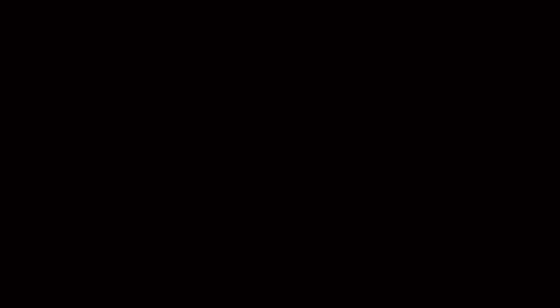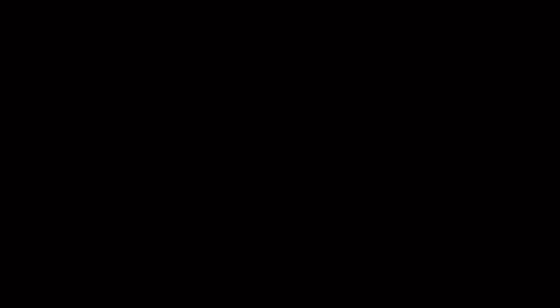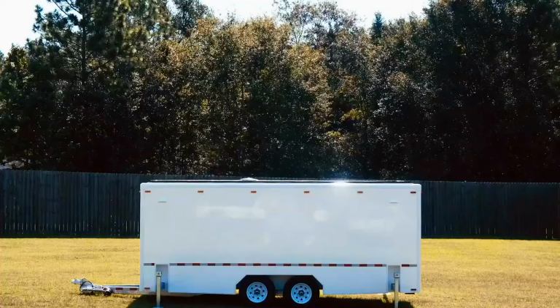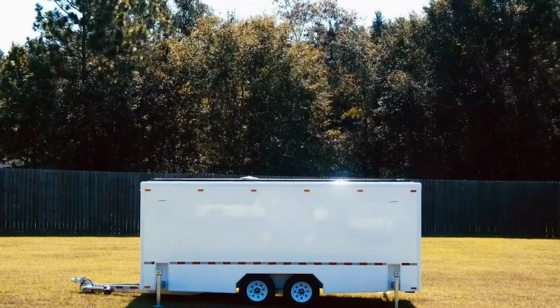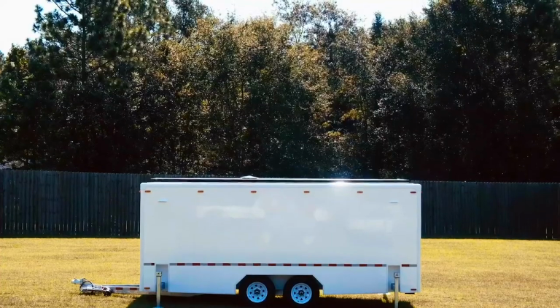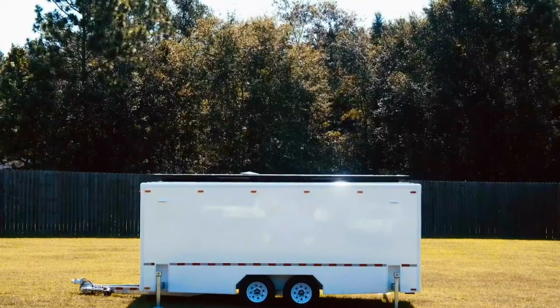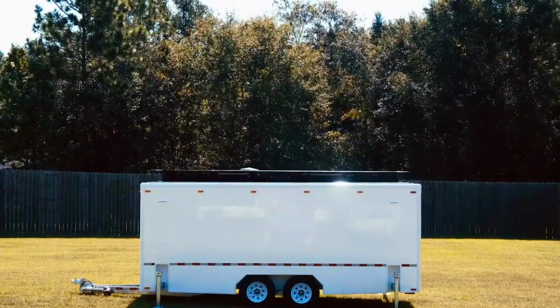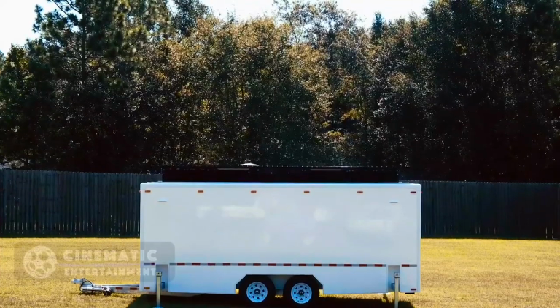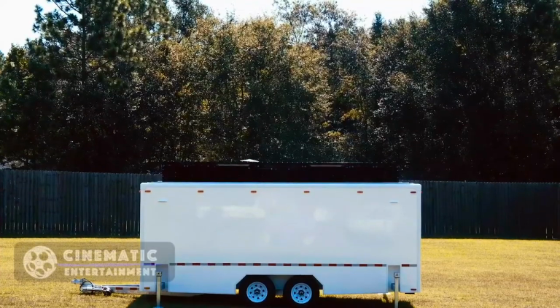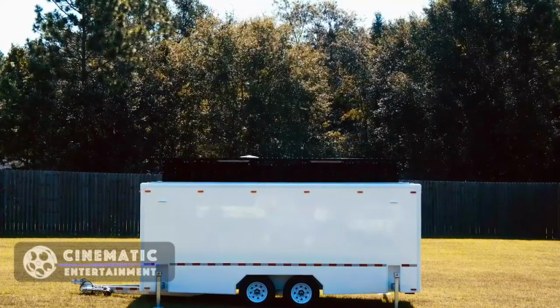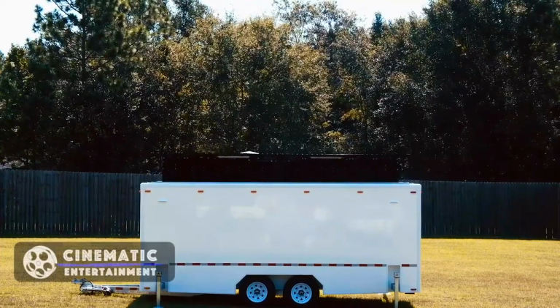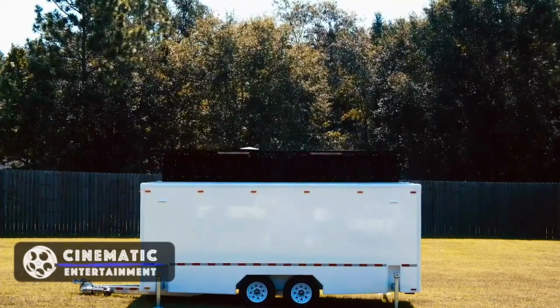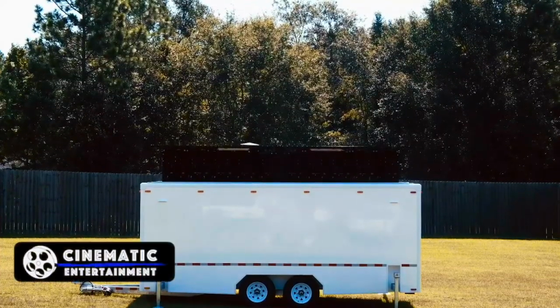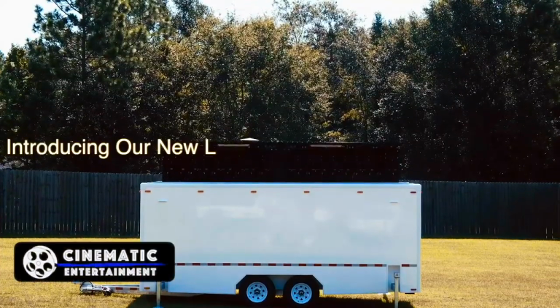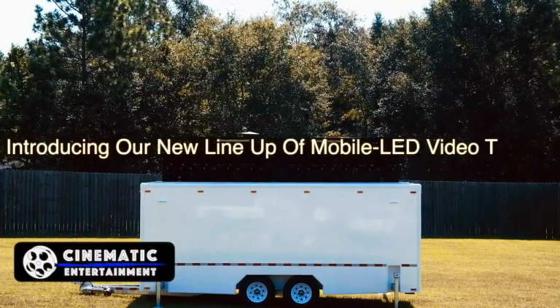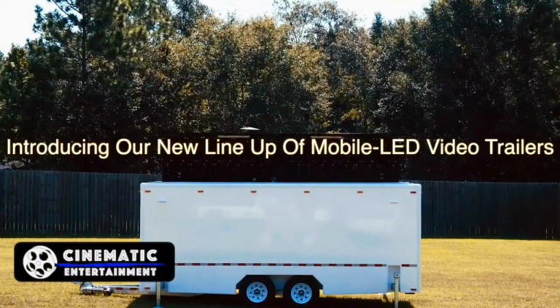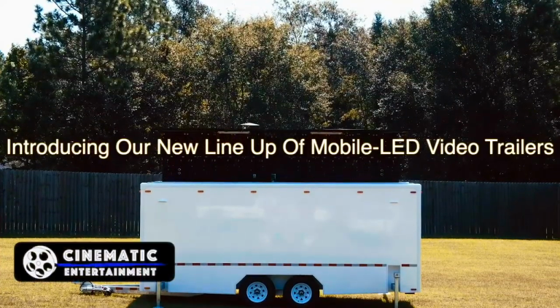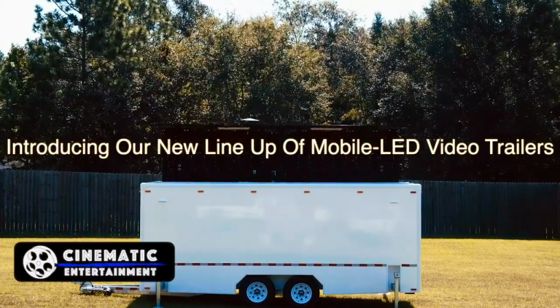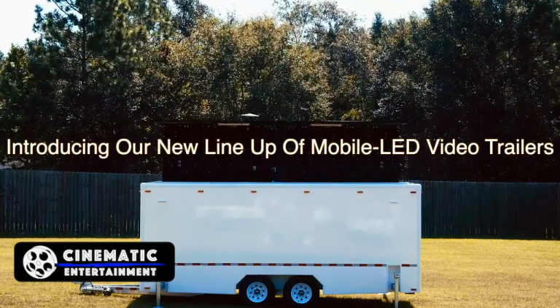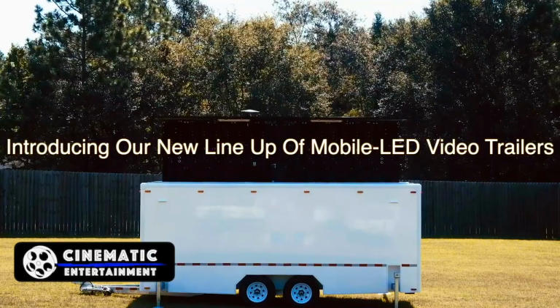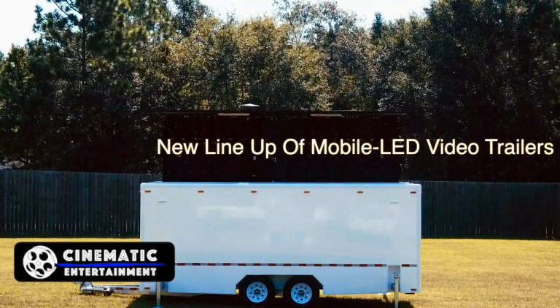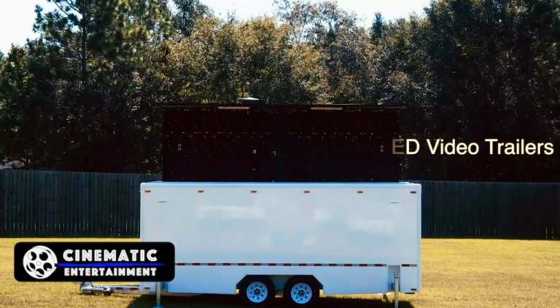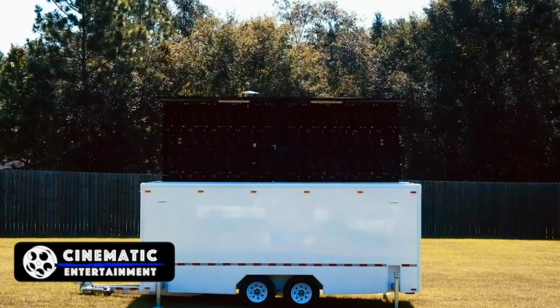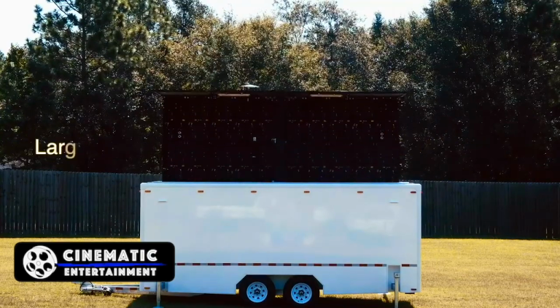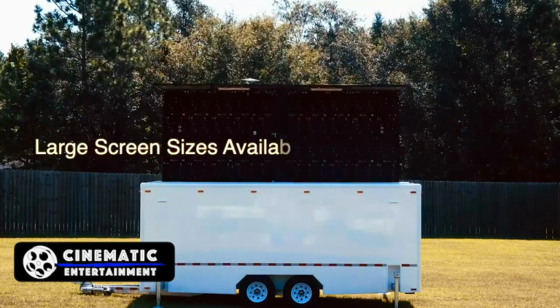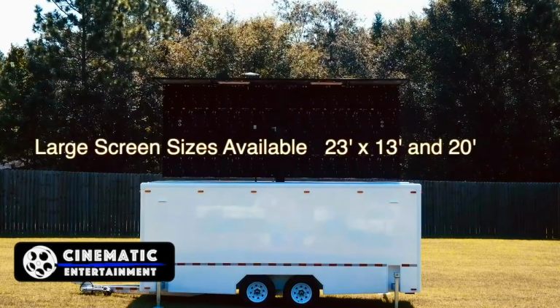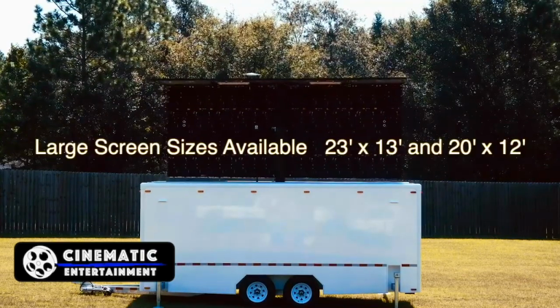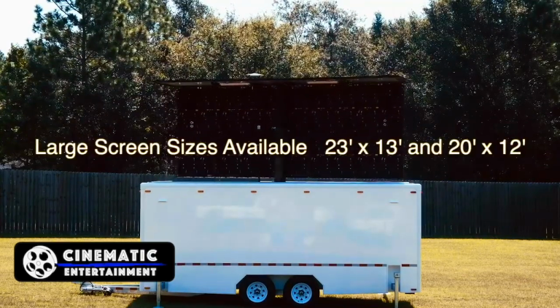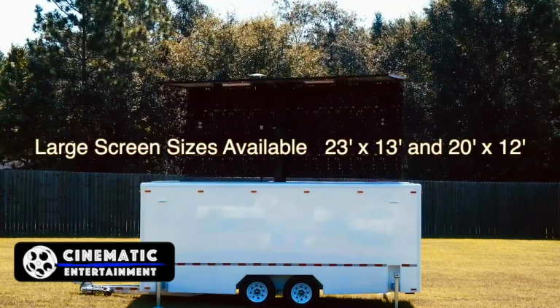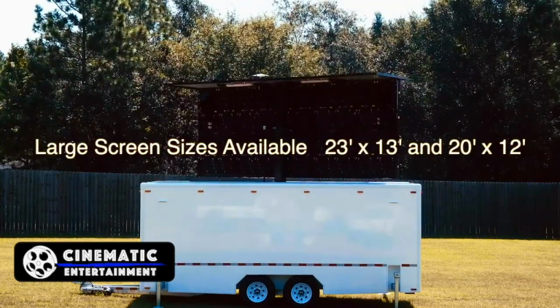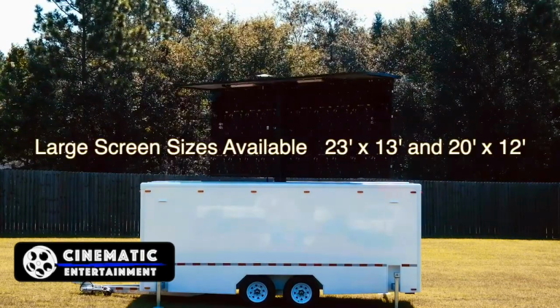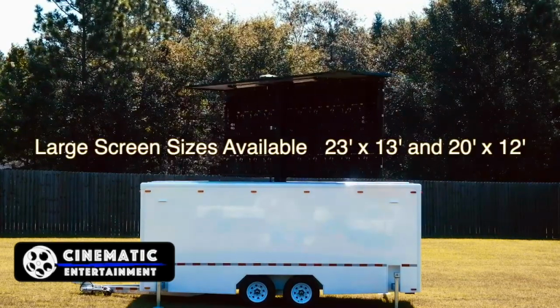Check out our new lineup of mobile LED video trailers. Let these be your centerpiece for your outdoor movie, church service, corporate meeting, or graduation.